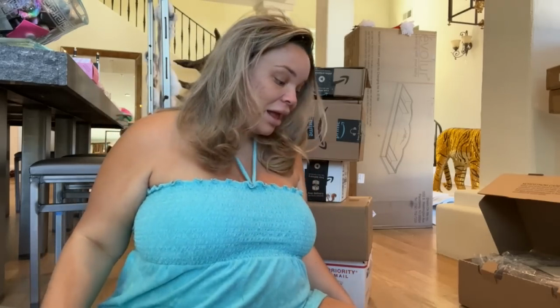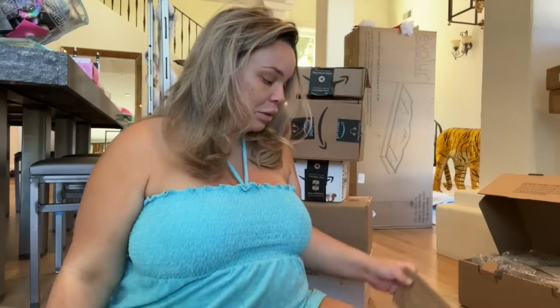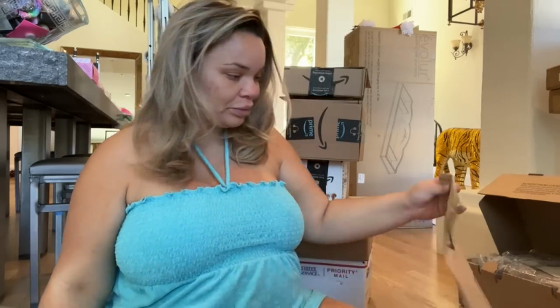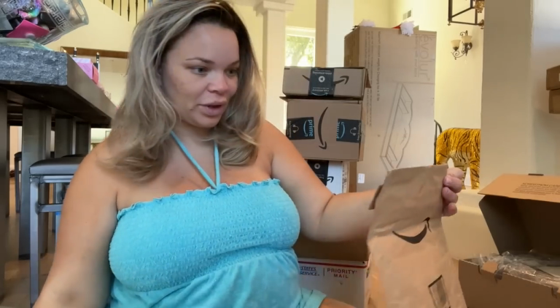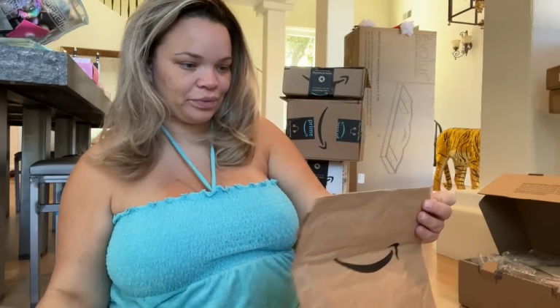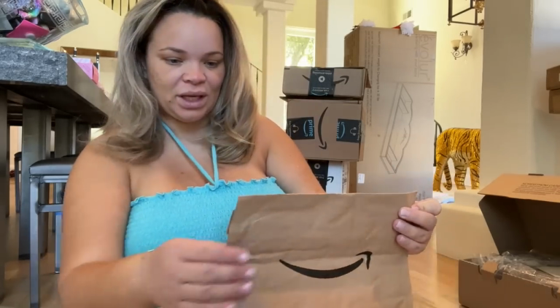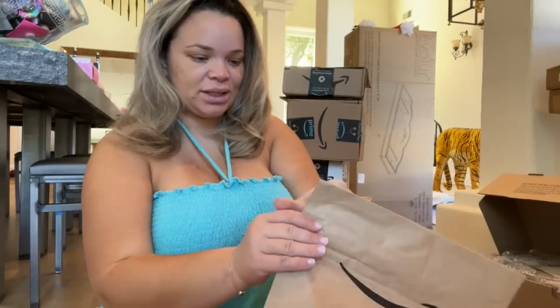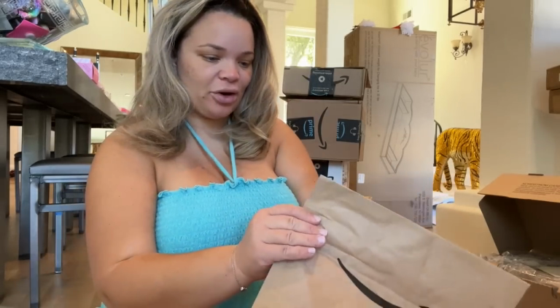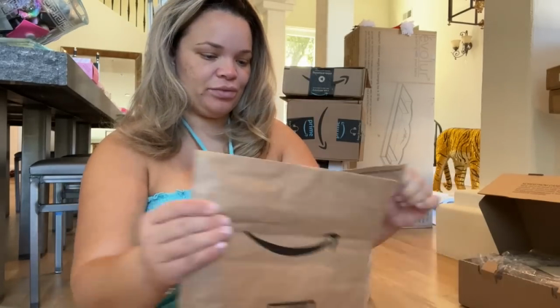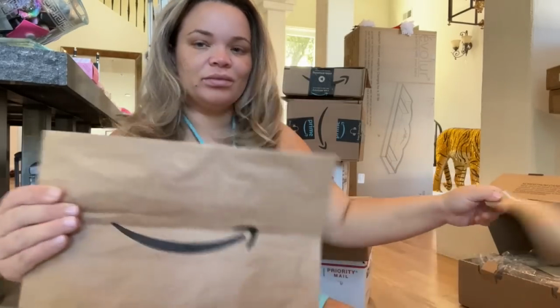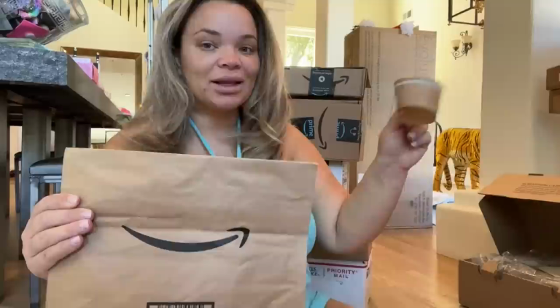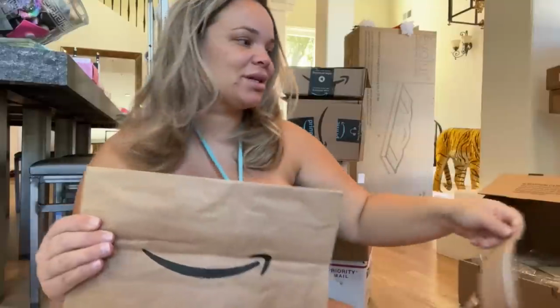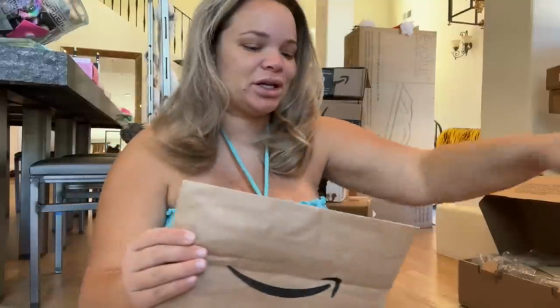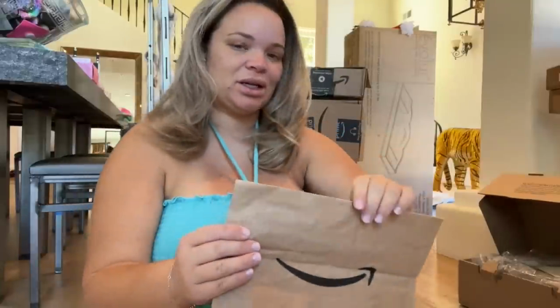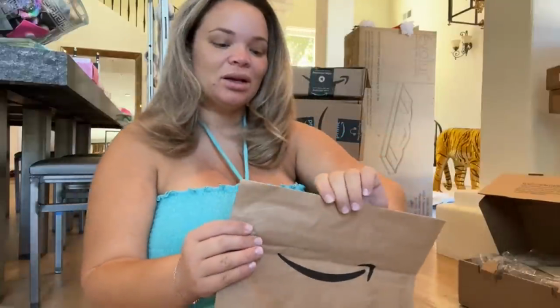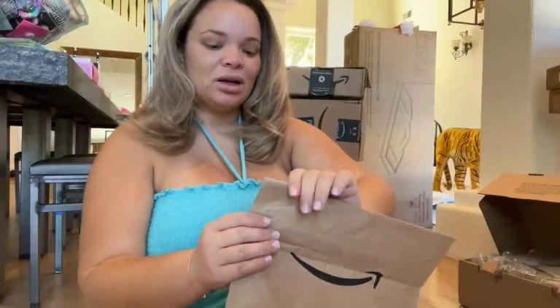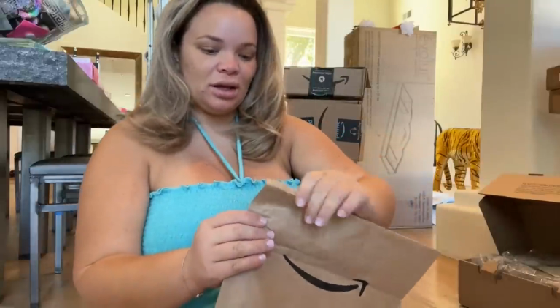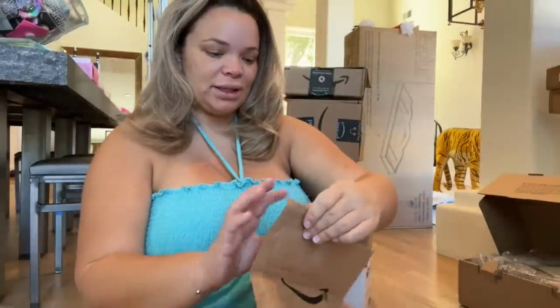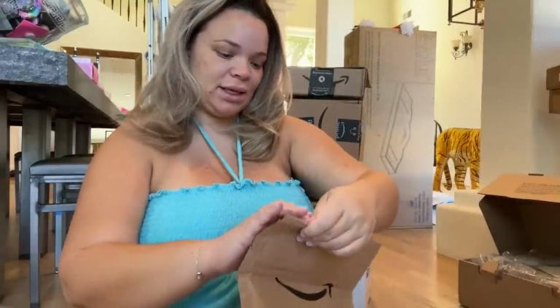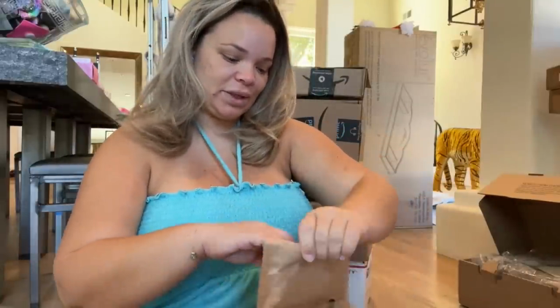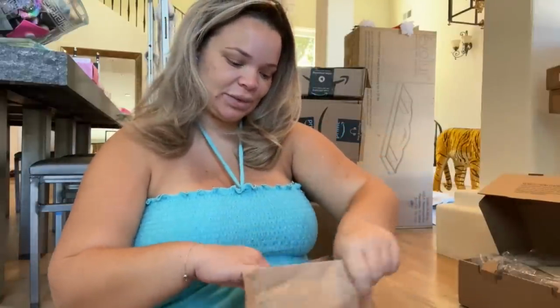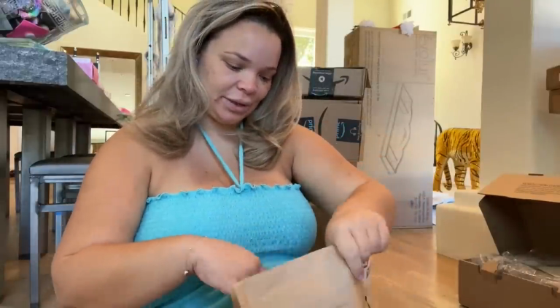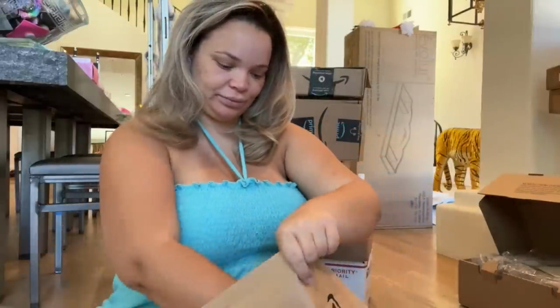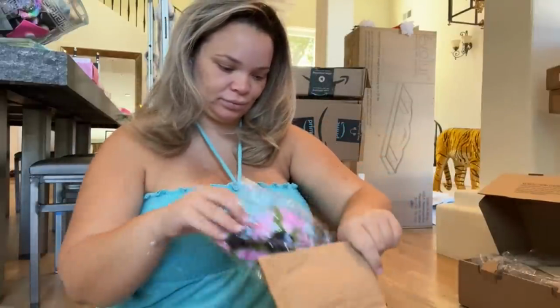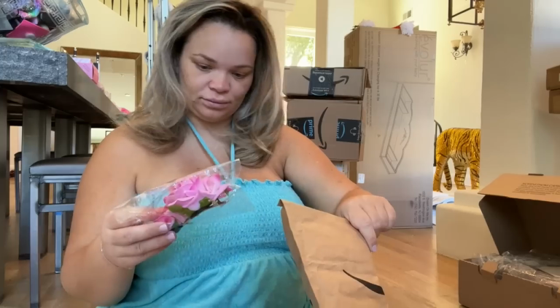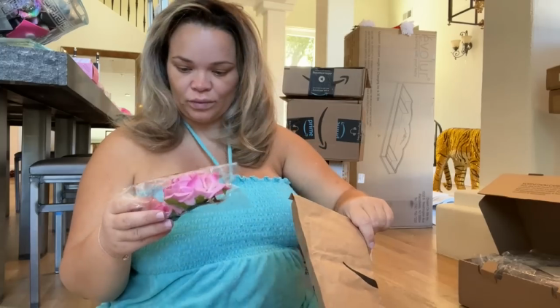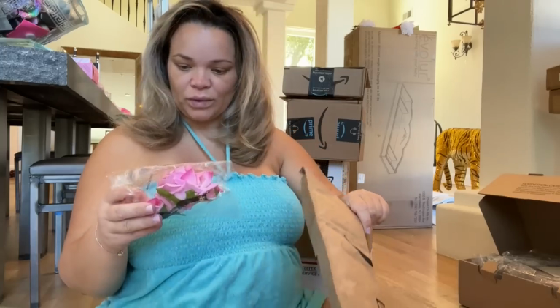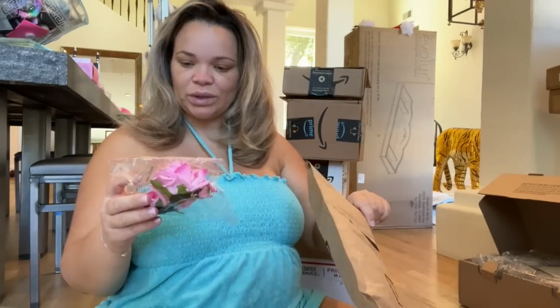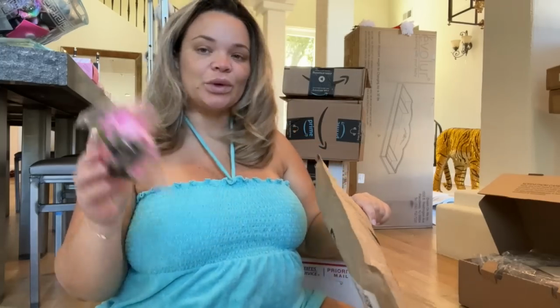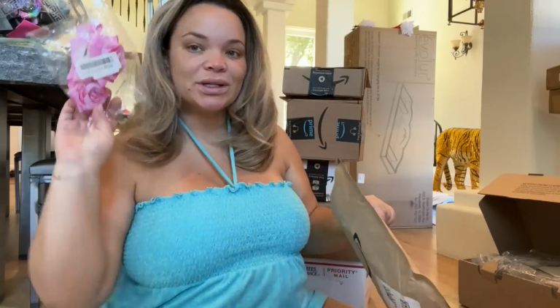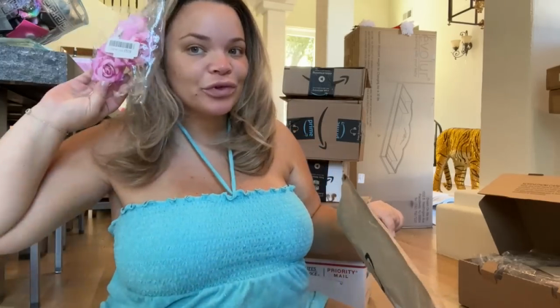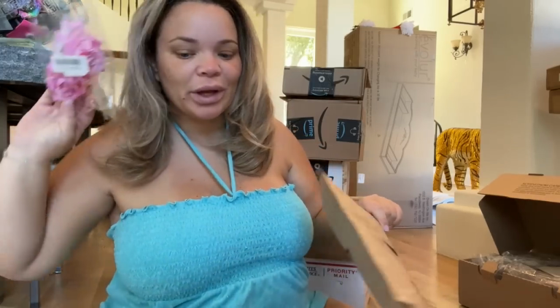Let's see what's in this one — oh, little roses for my hair! Getting tired of bringing packages in.